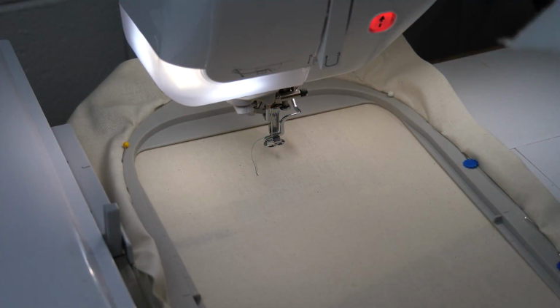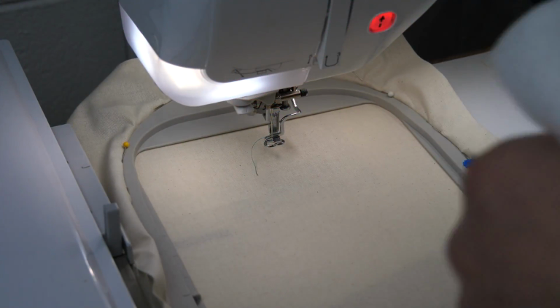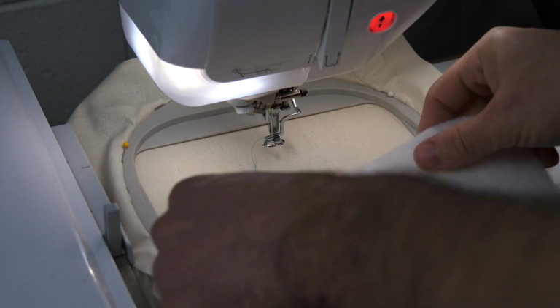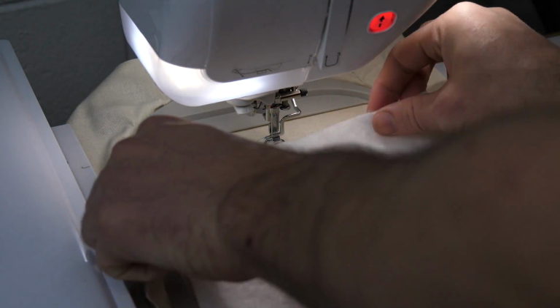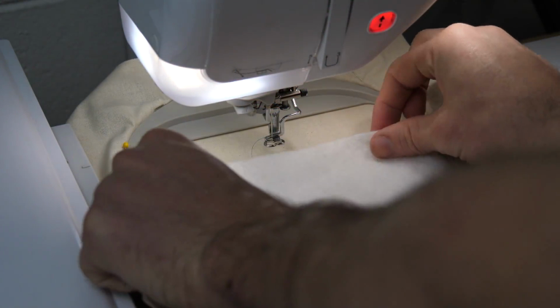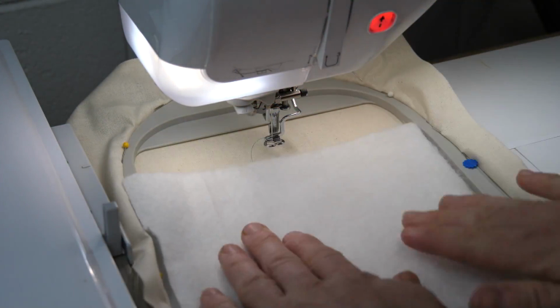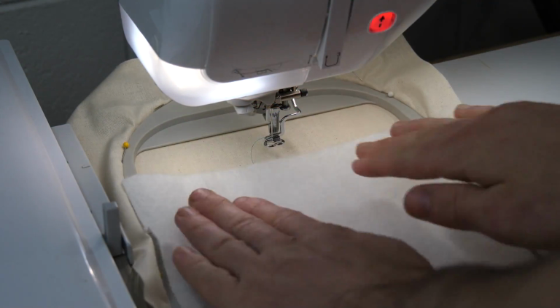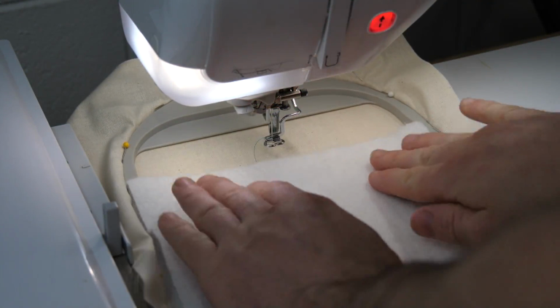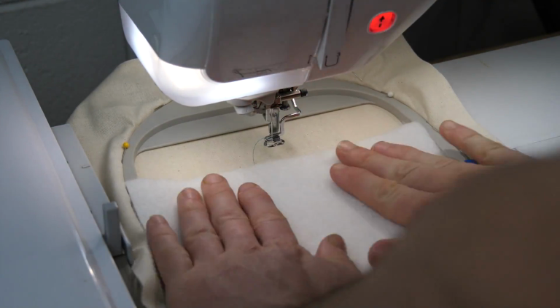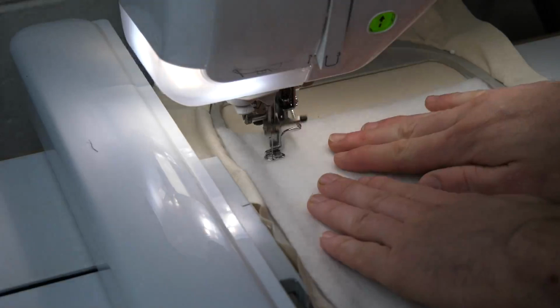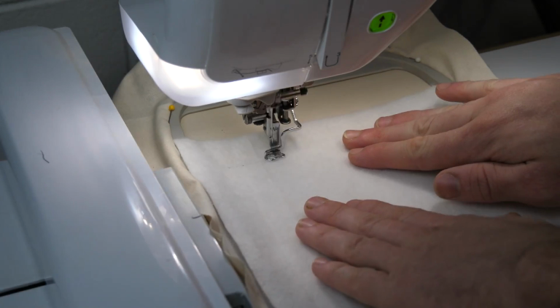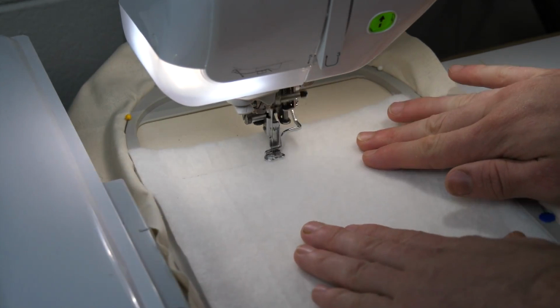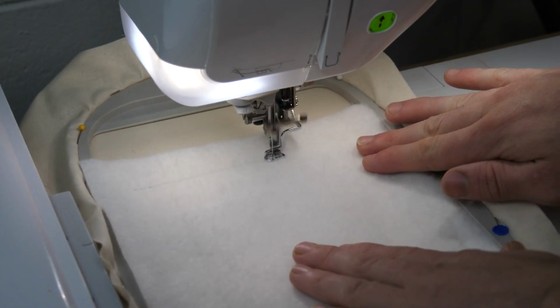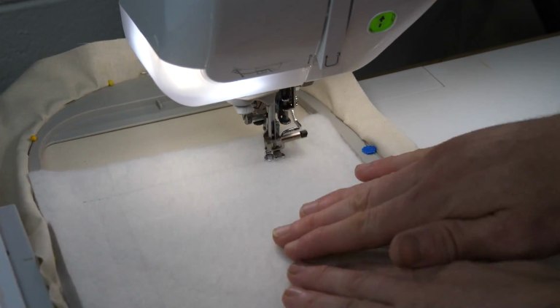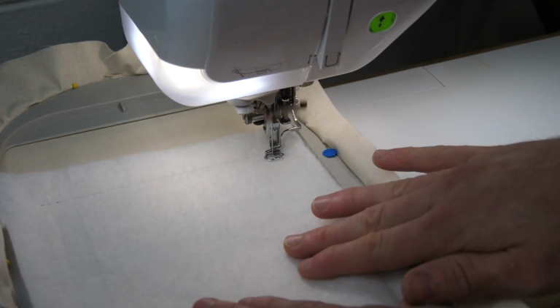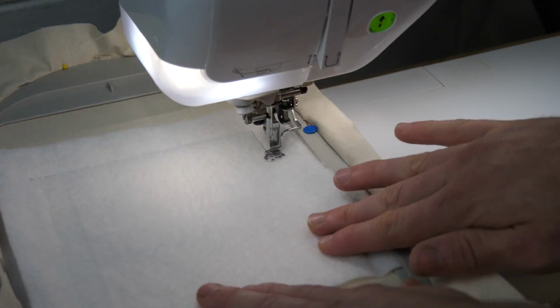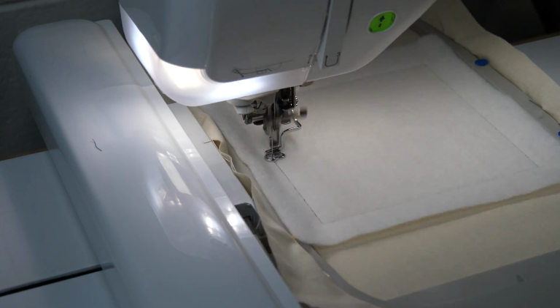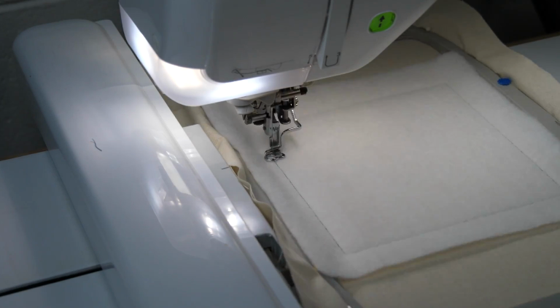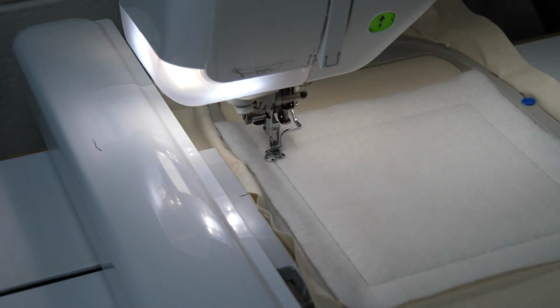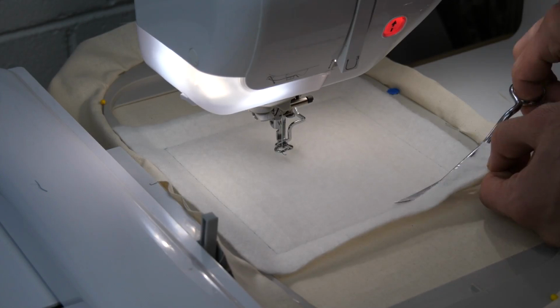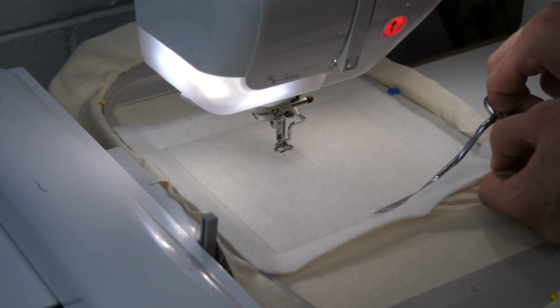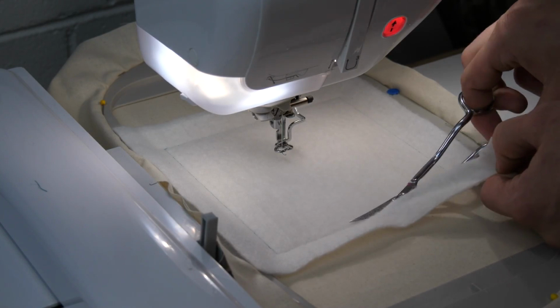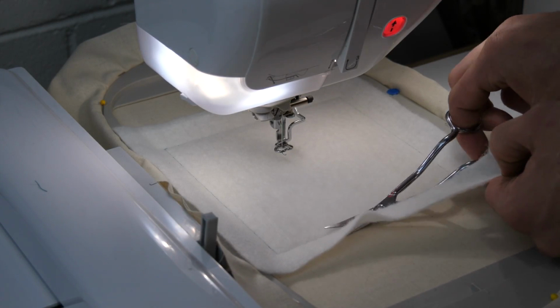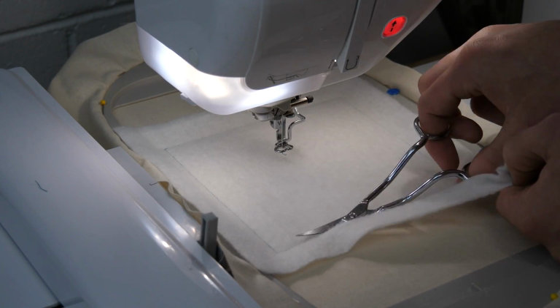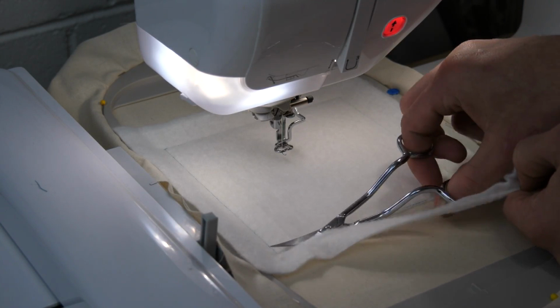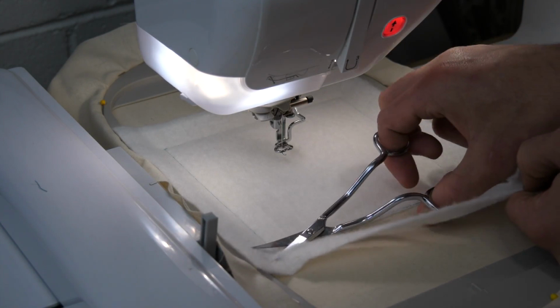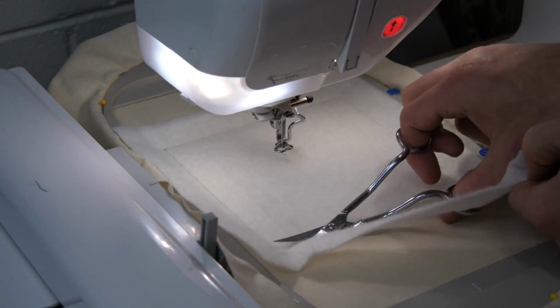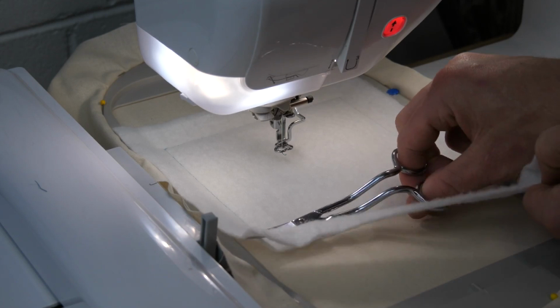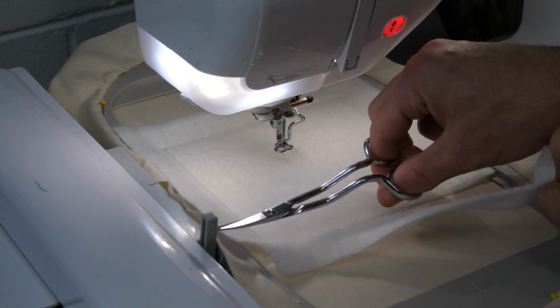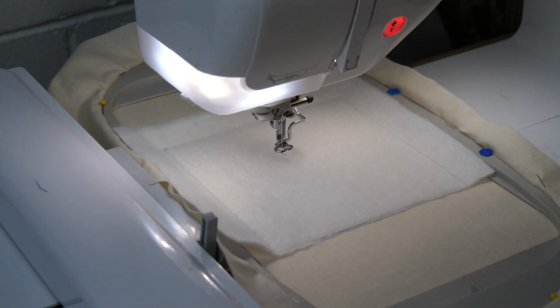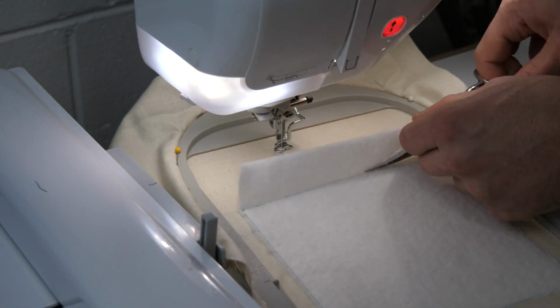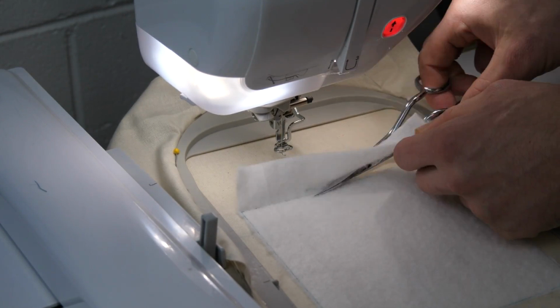Lay your batting one in the center of the hoop and stitch down. Using your applique scissors trim away the excess batting from the outer edges.